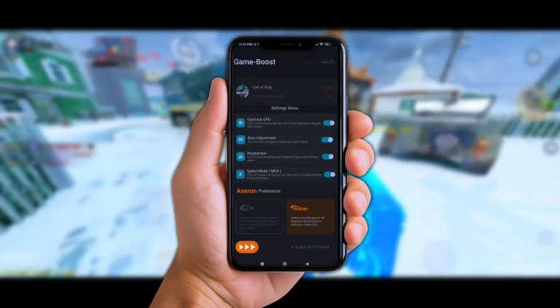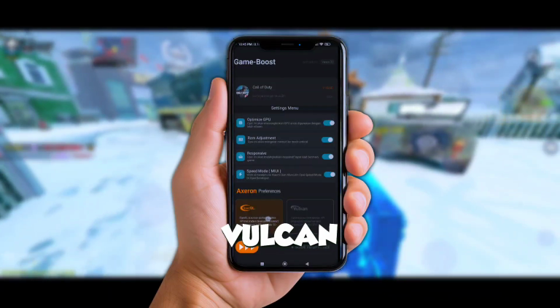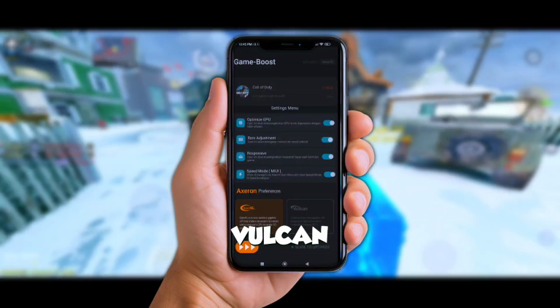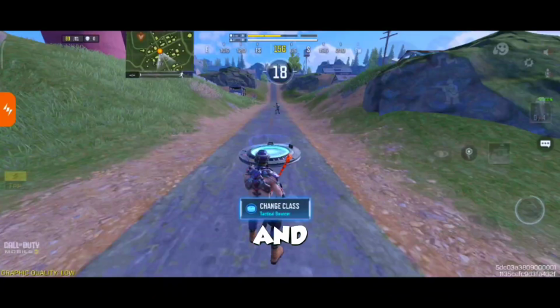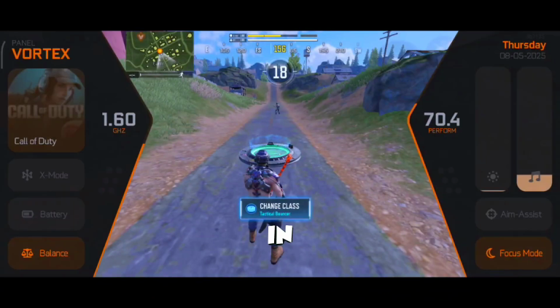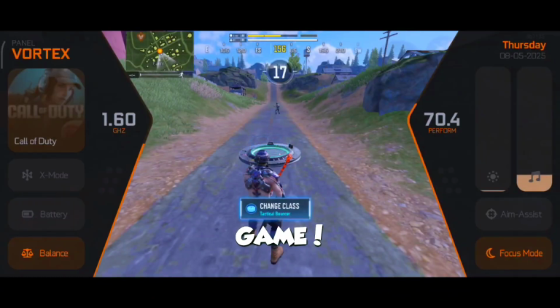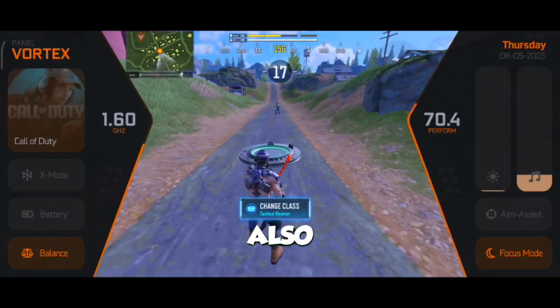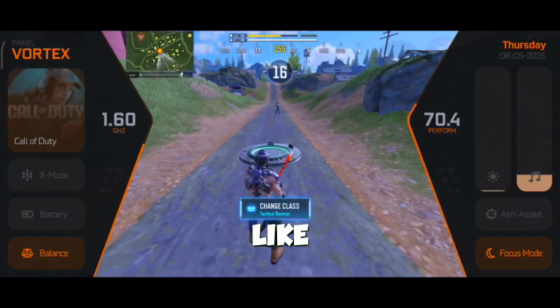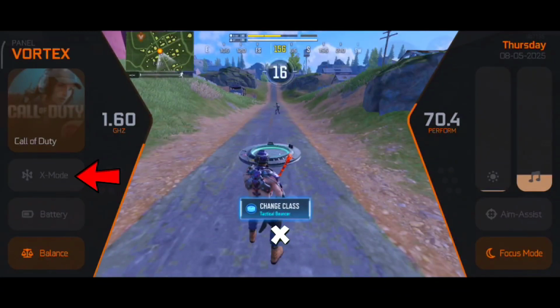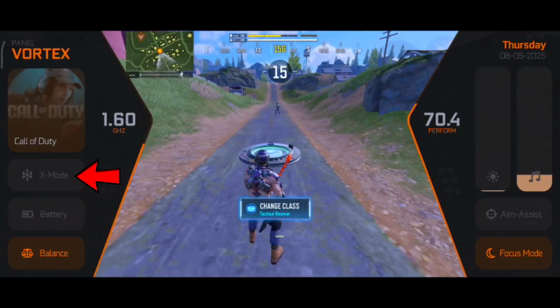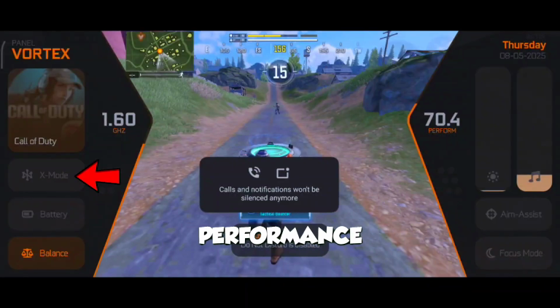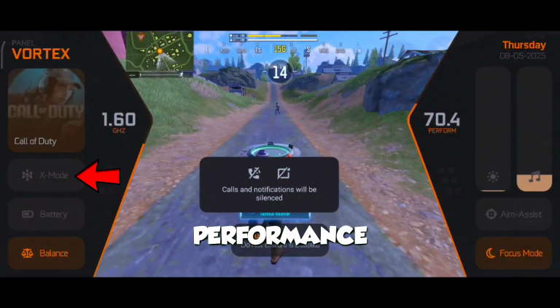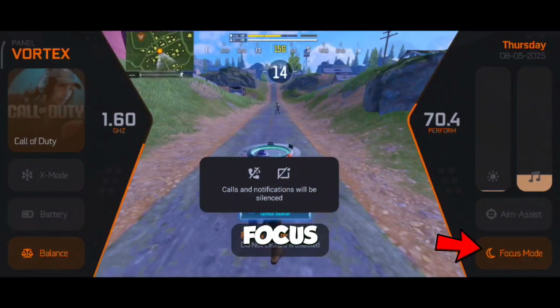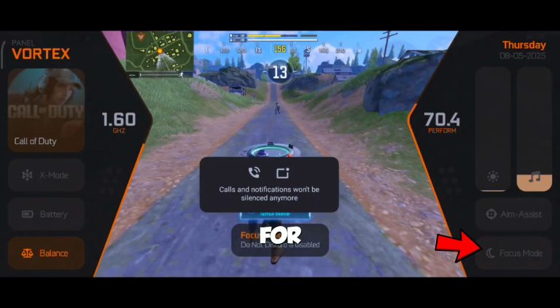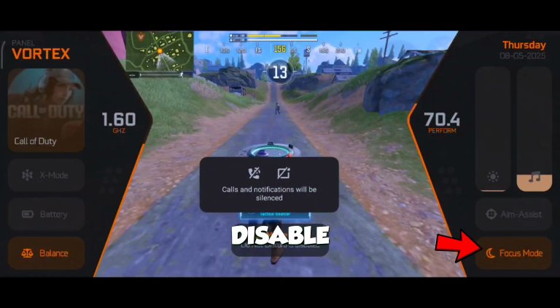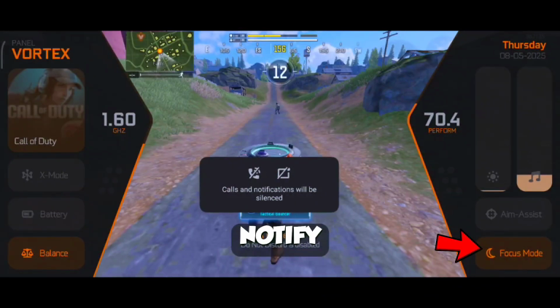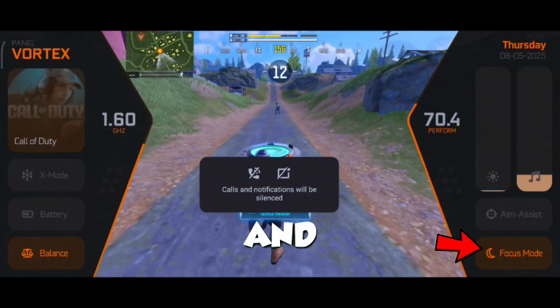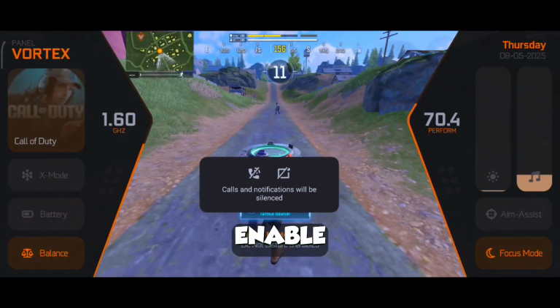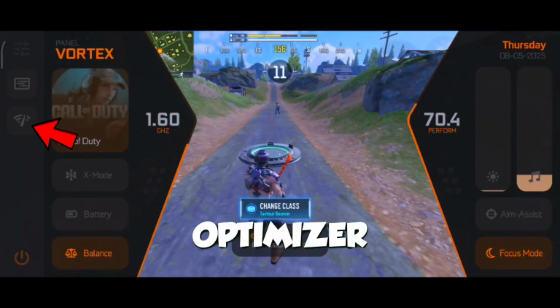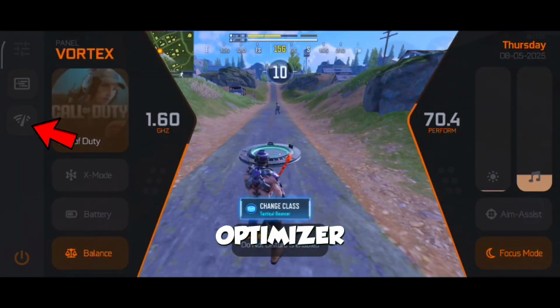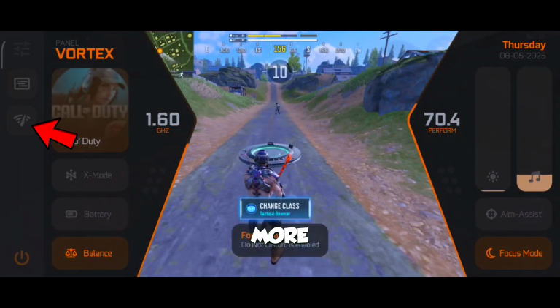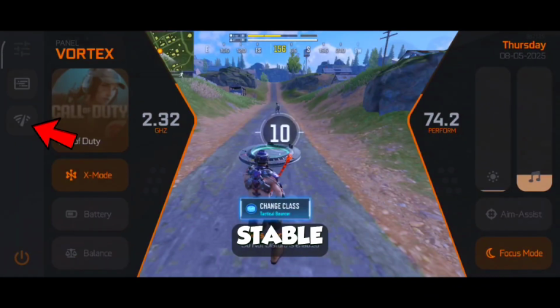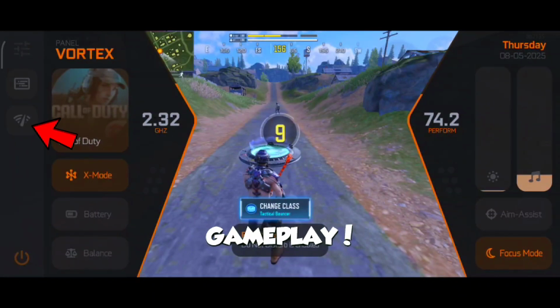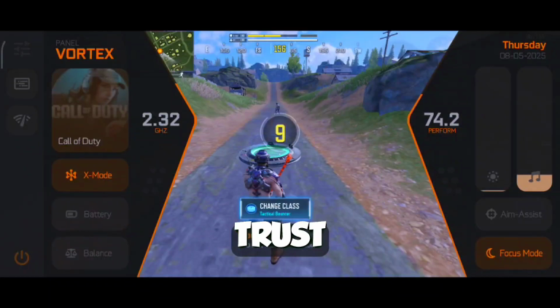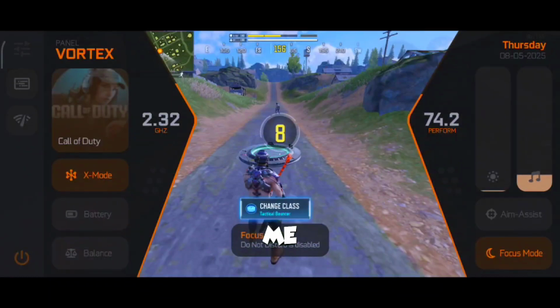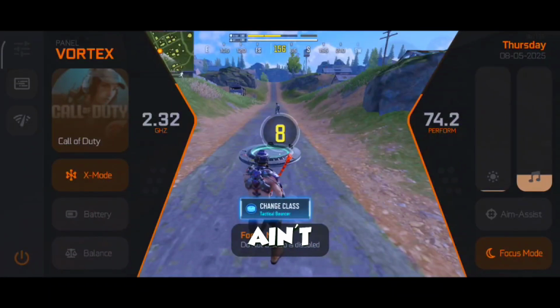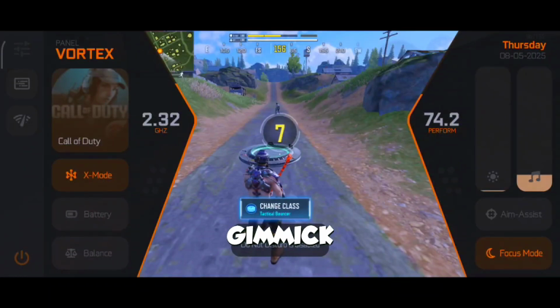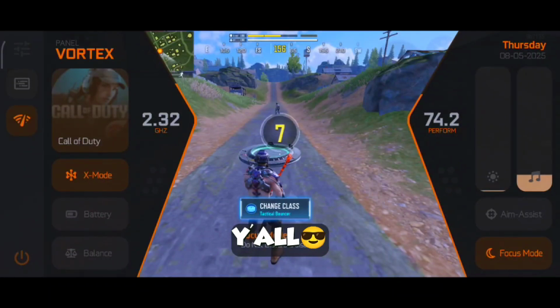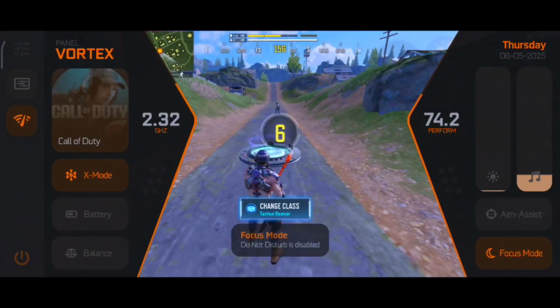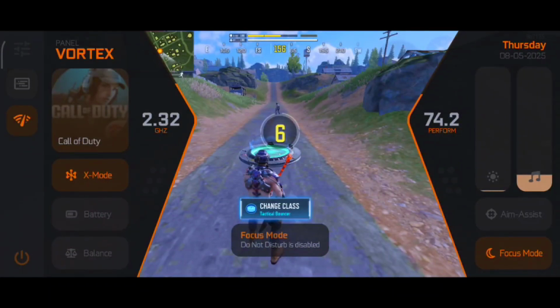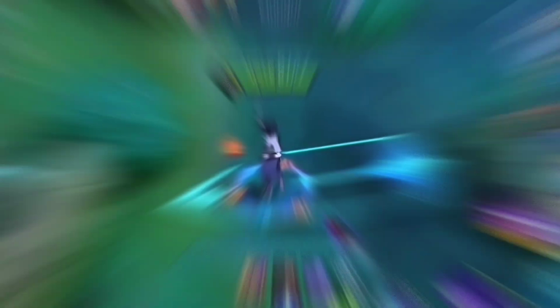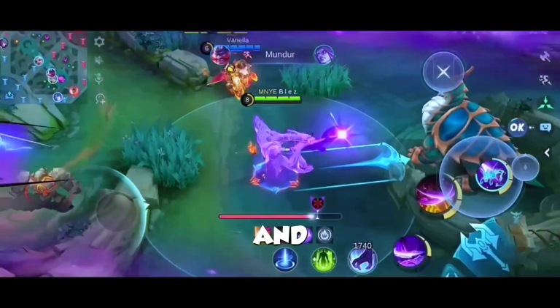When you're in the game, you can also enable X Mode for extra performance, Focus Mode to disable notifications, and enable Ping Optimizer for more stable gameplay. Trust me, these ain't a gimmick, y'all.